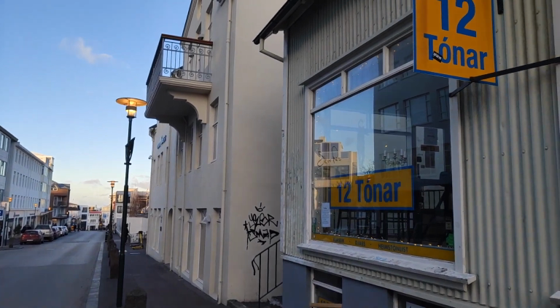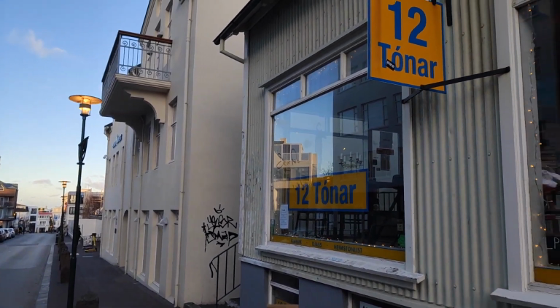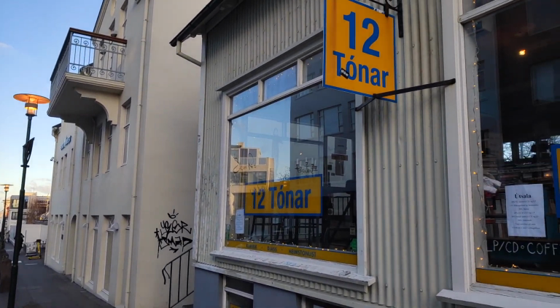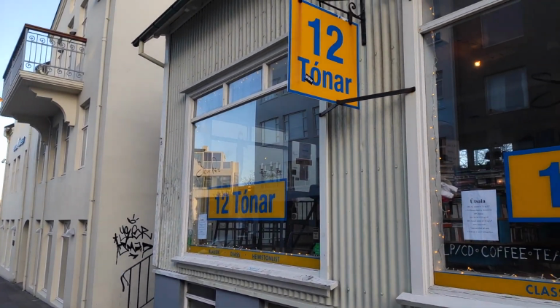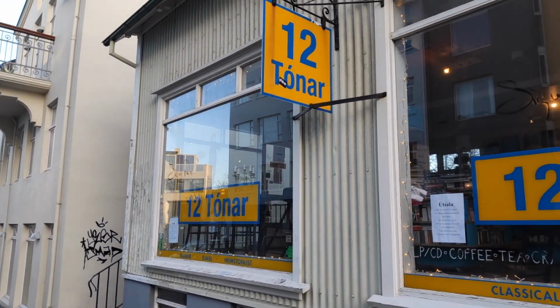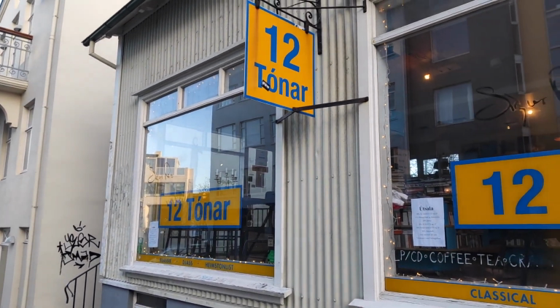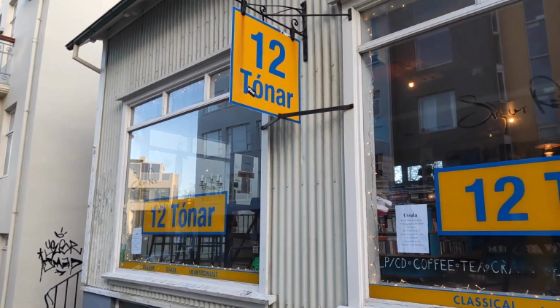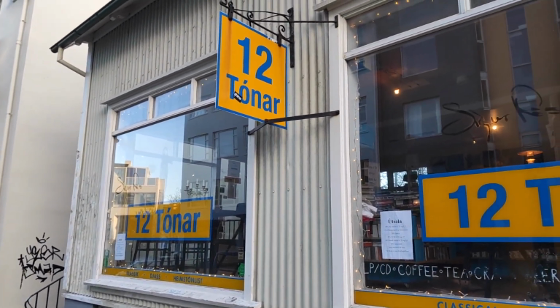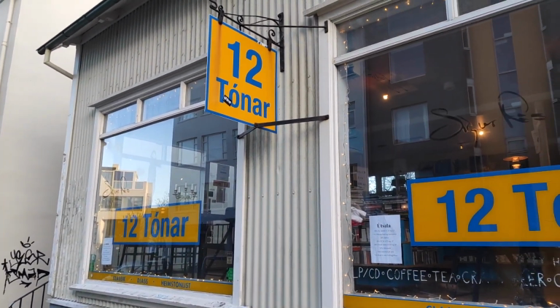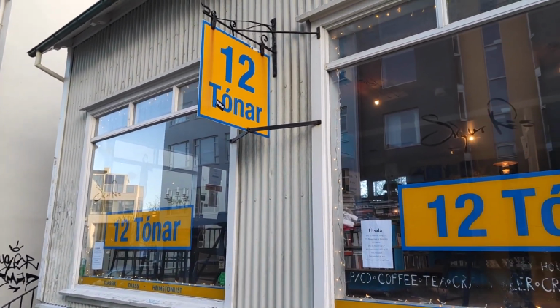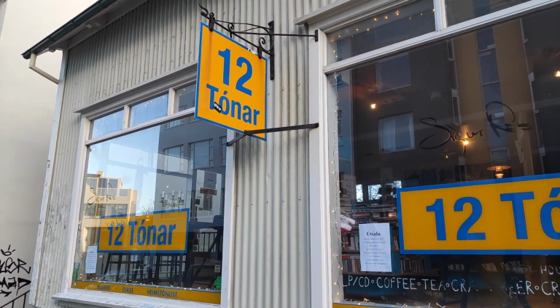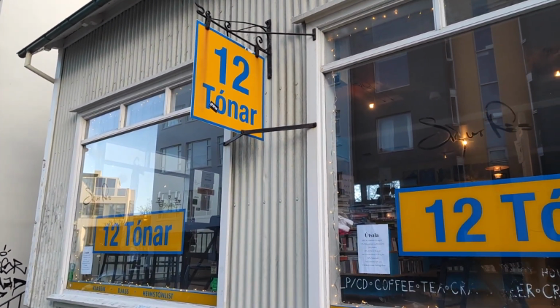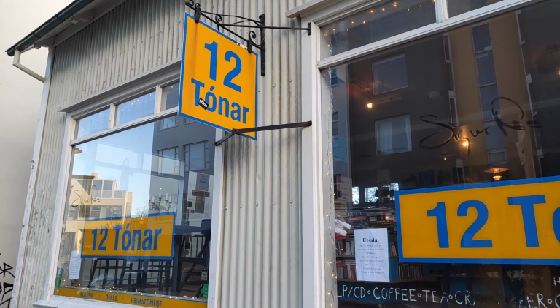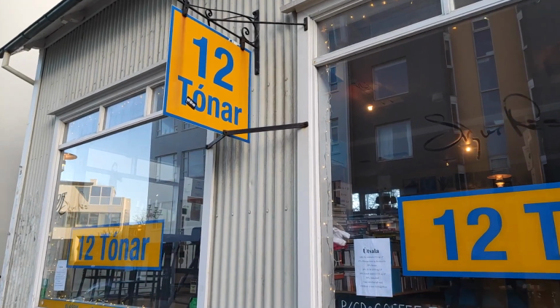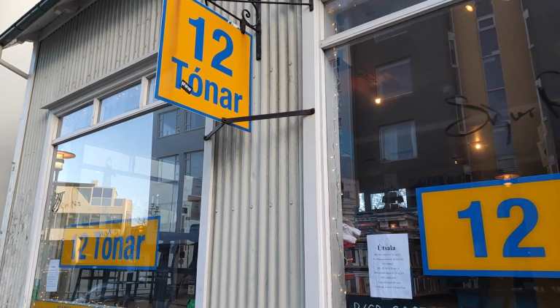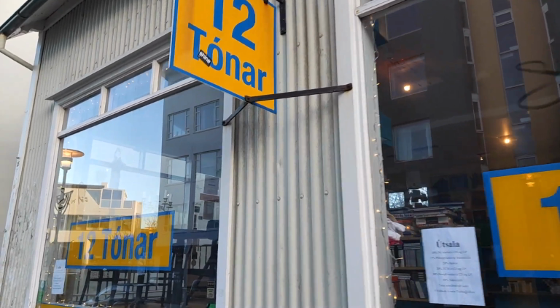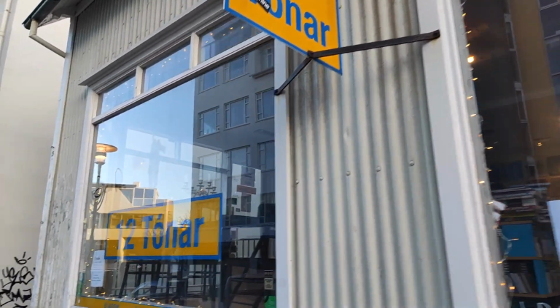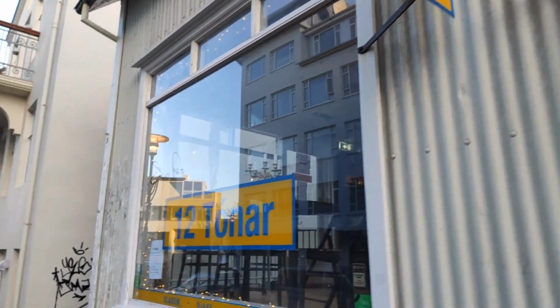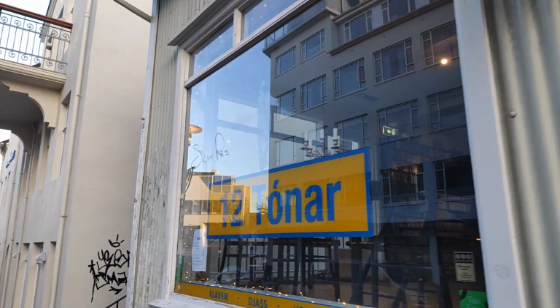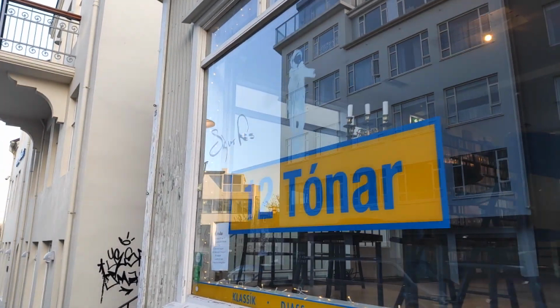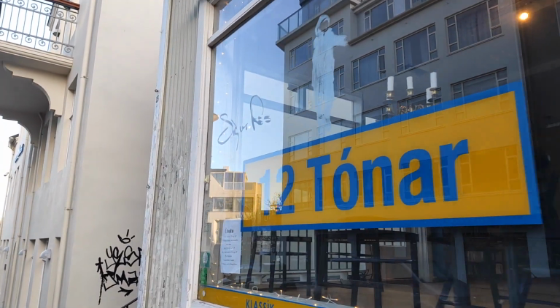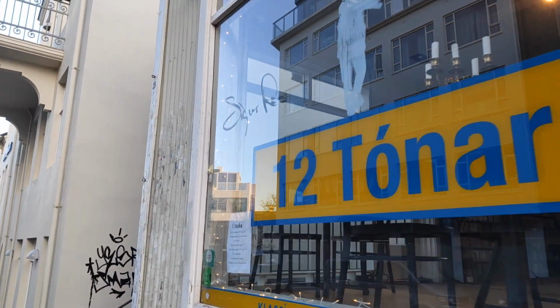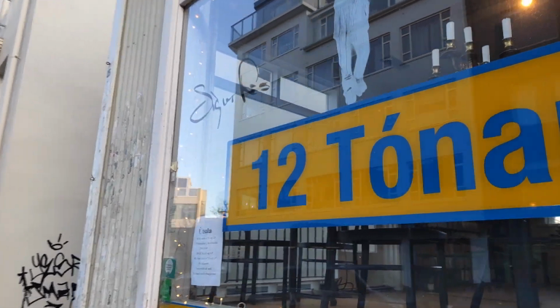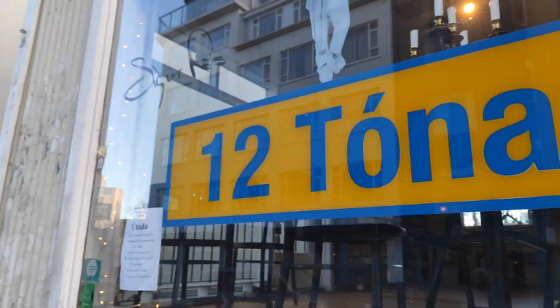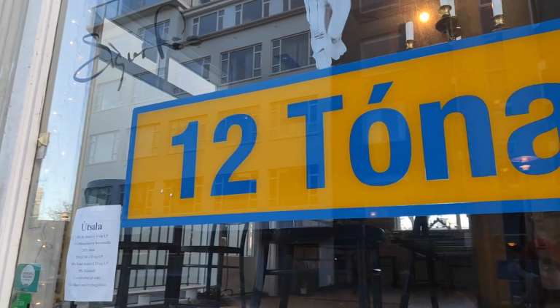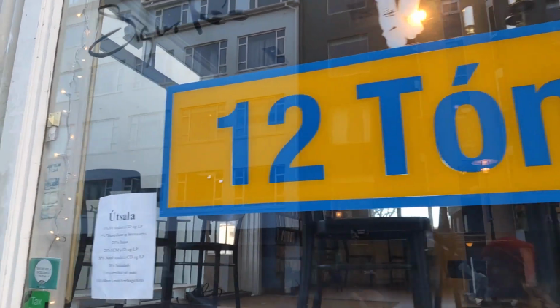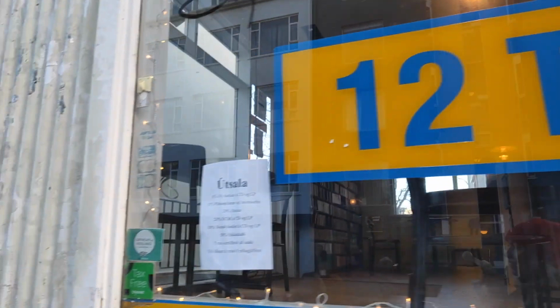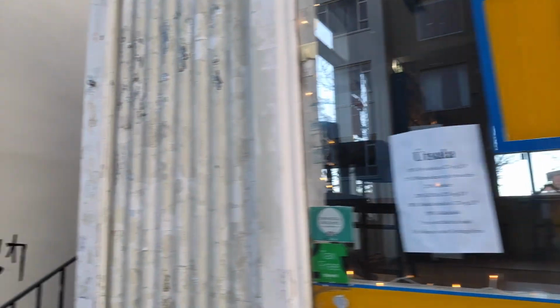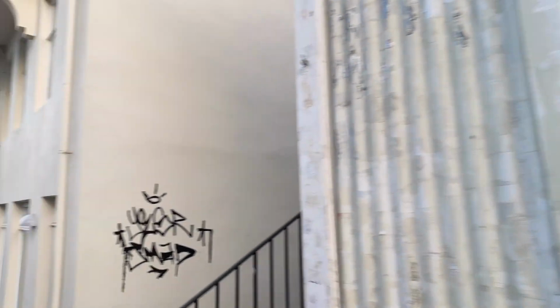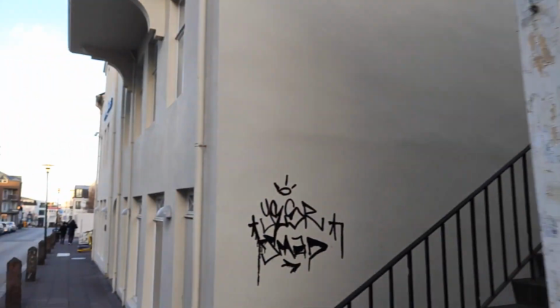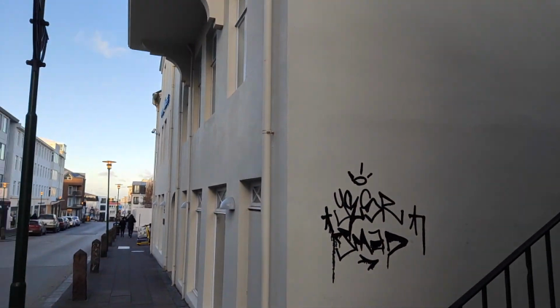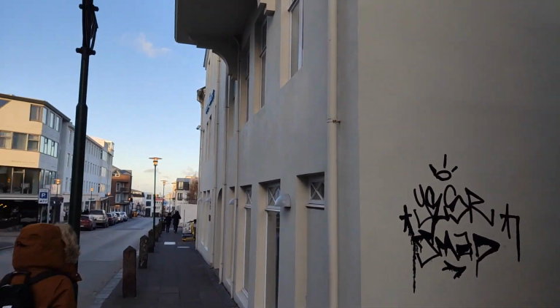Here is one of the most famous music shops — 12 Tónar. They also have a cafe inside and a large selection of music here in Iceland. I do recommend visiting it.